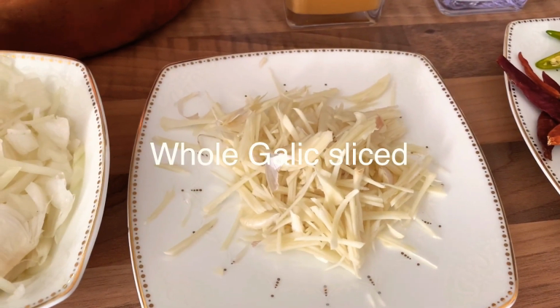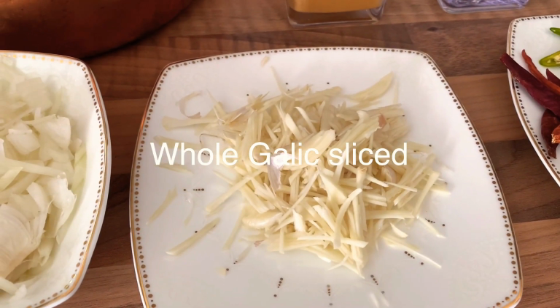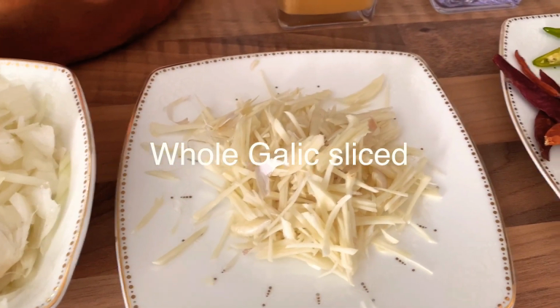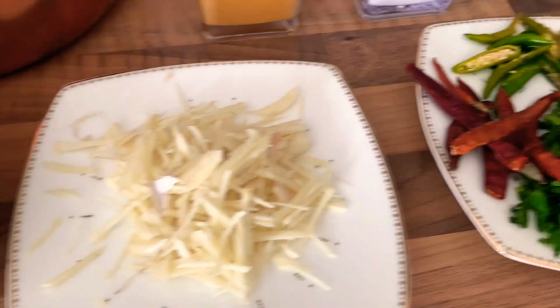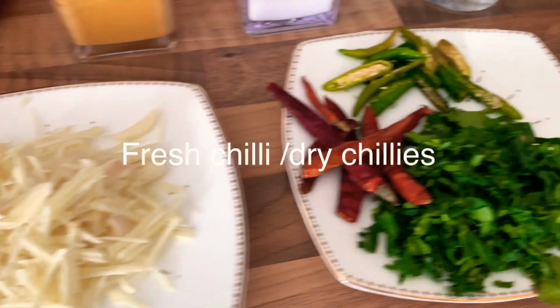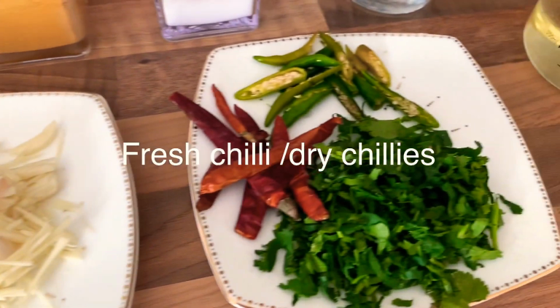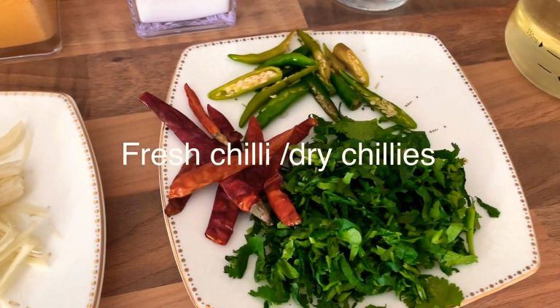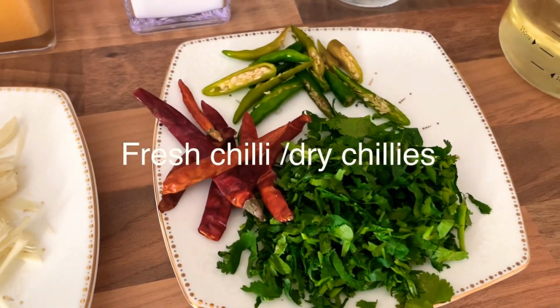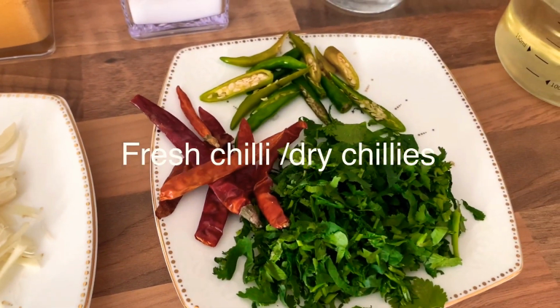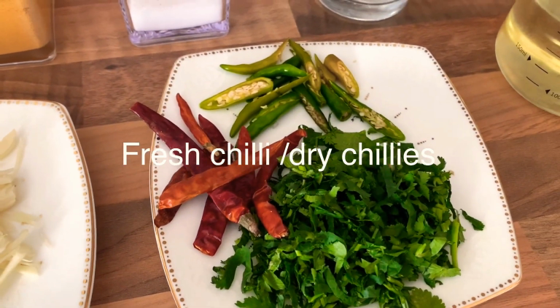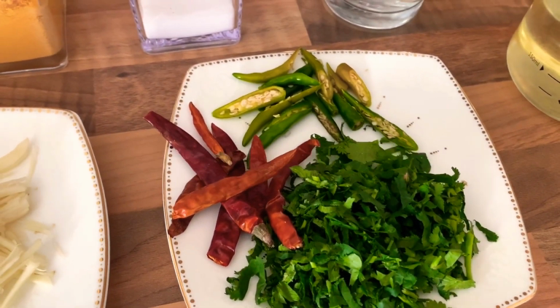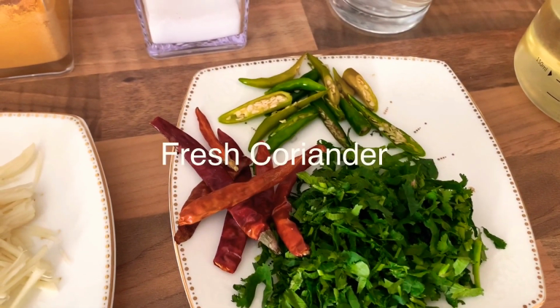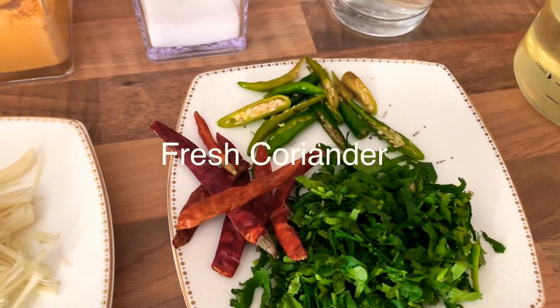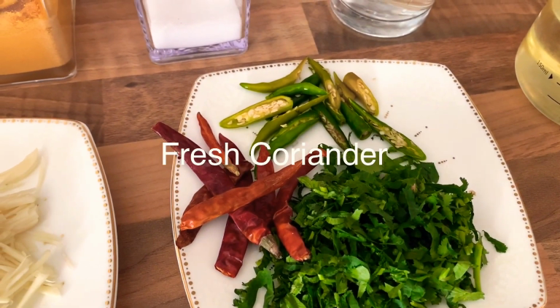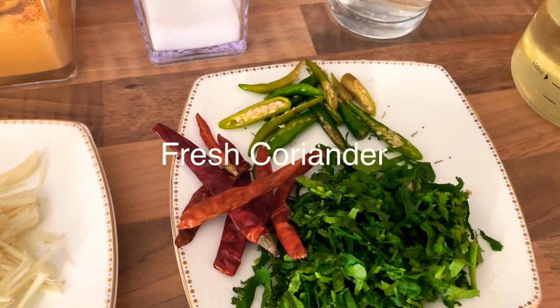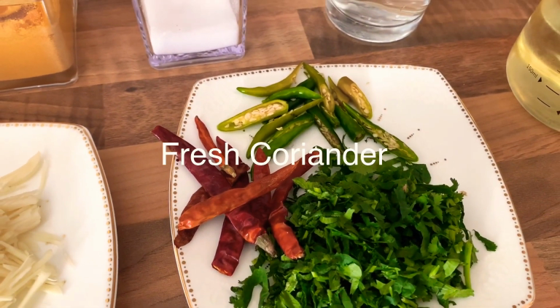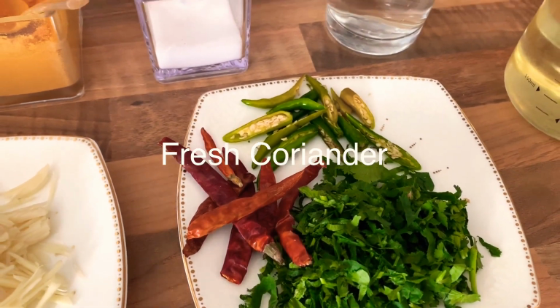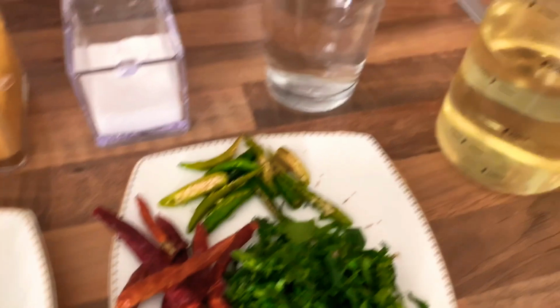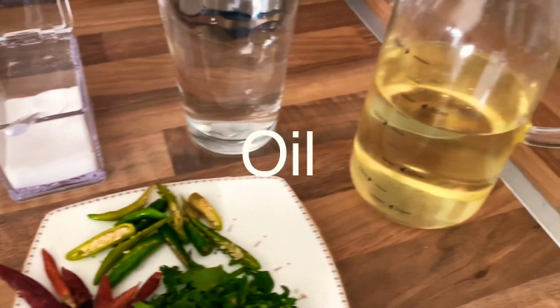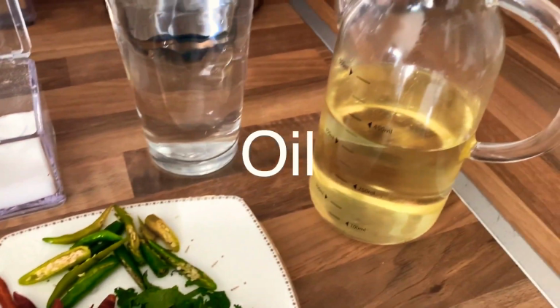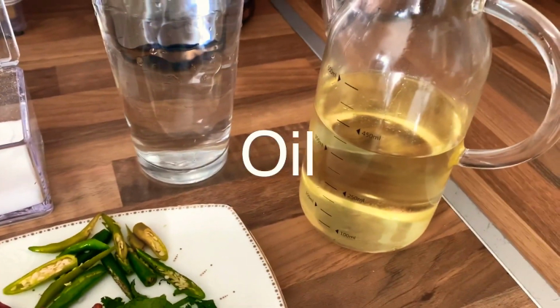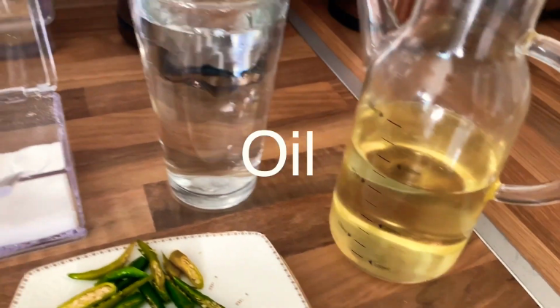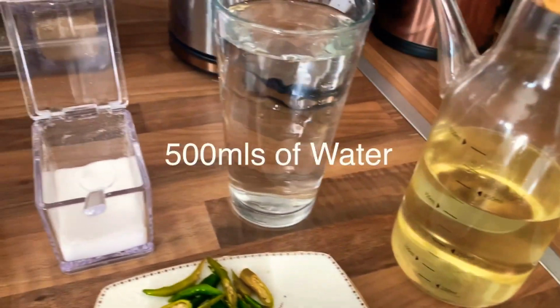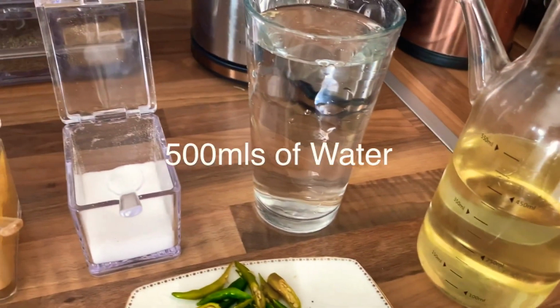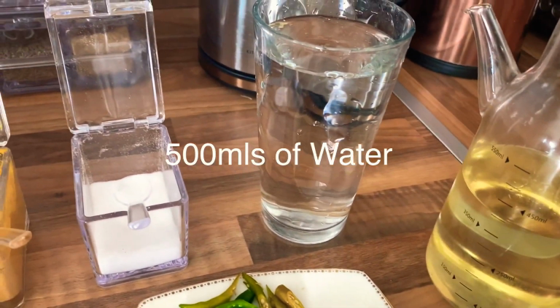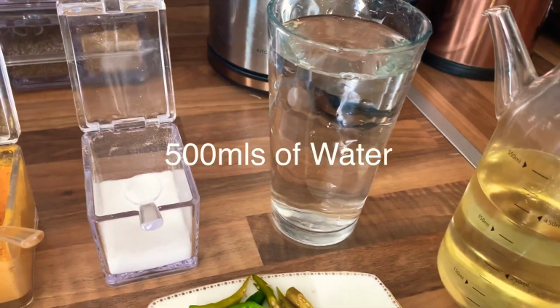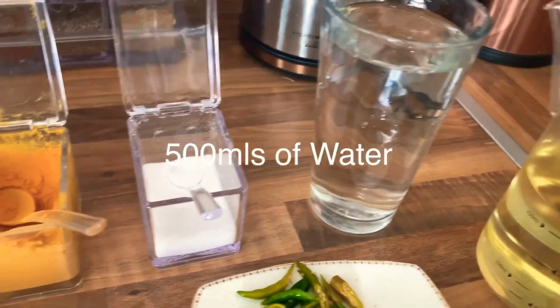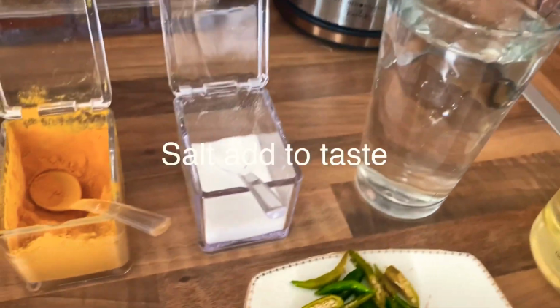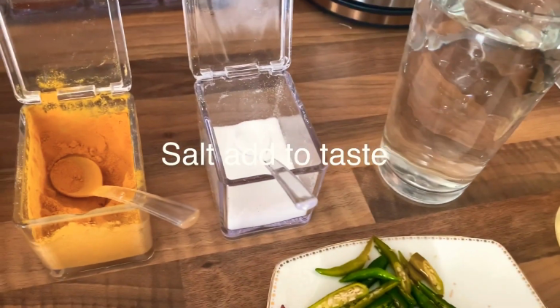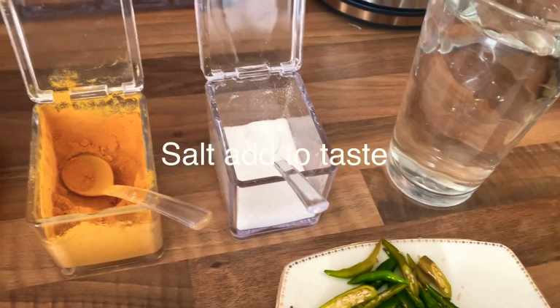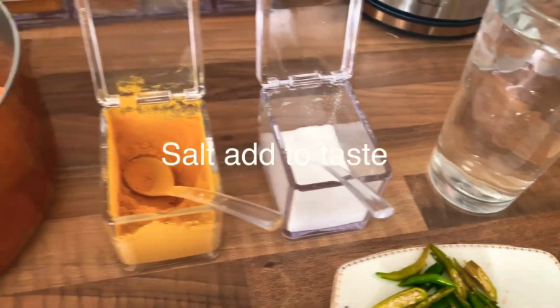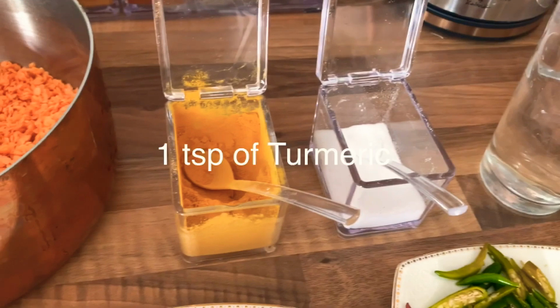Some dry chilies, fresh chilies, and coriander, 500 mls of water, salt to taste, and one teaspoon of turmeric. Okay, let's get cooking.